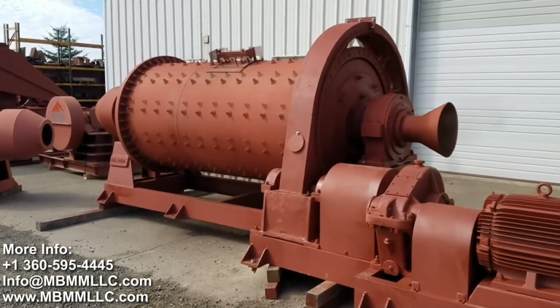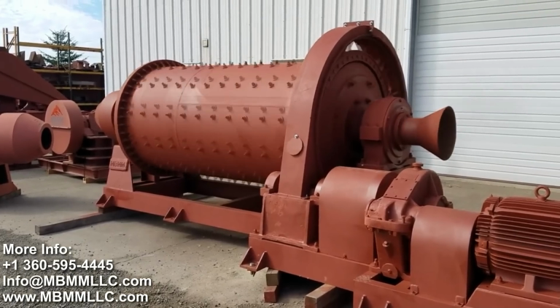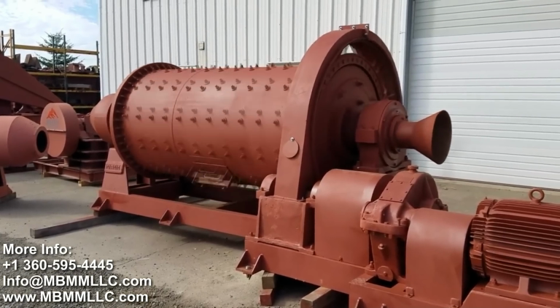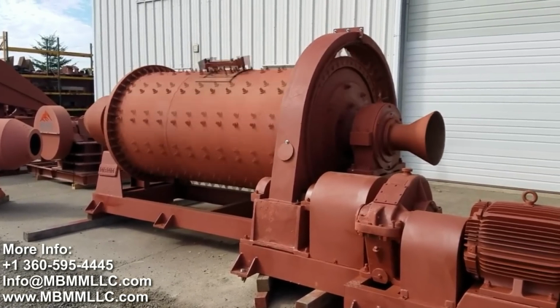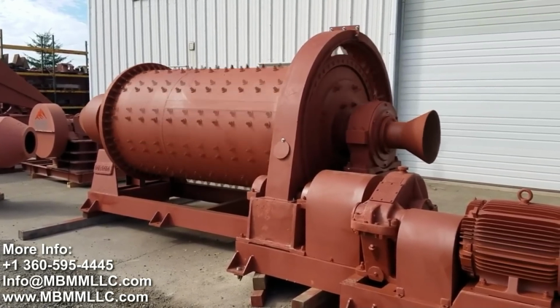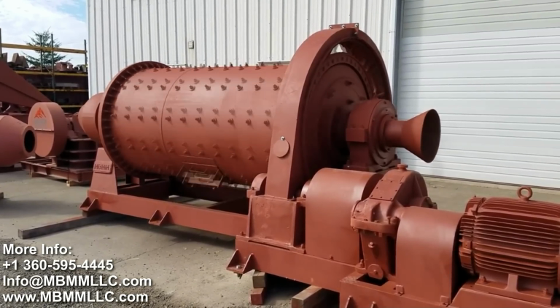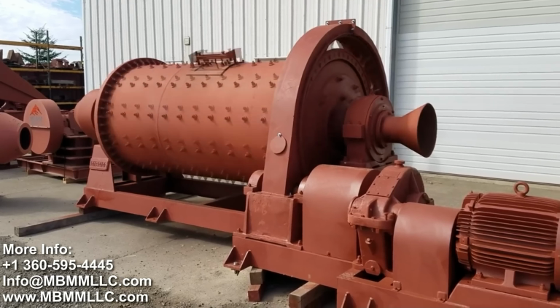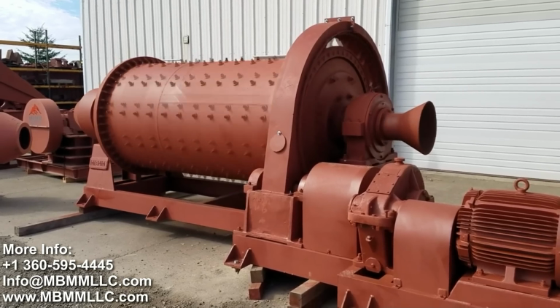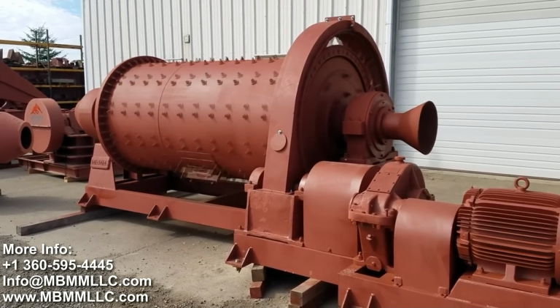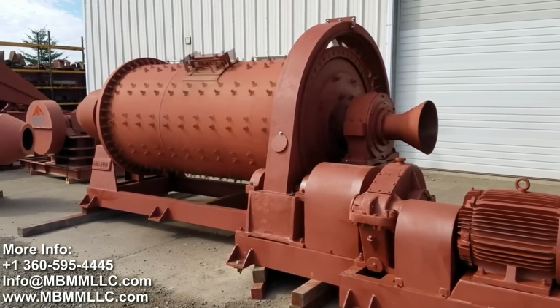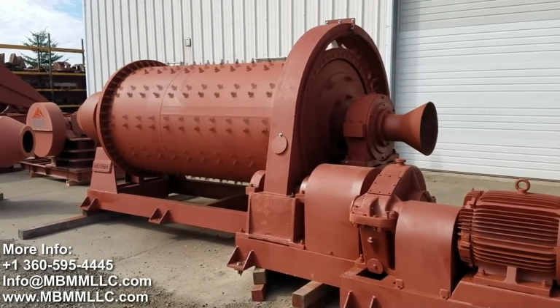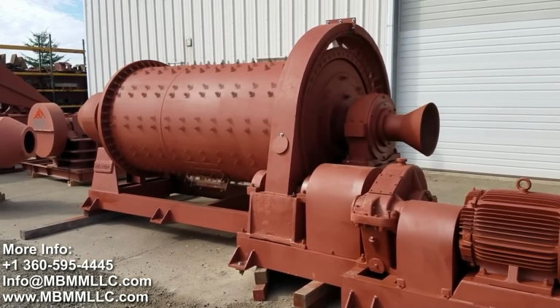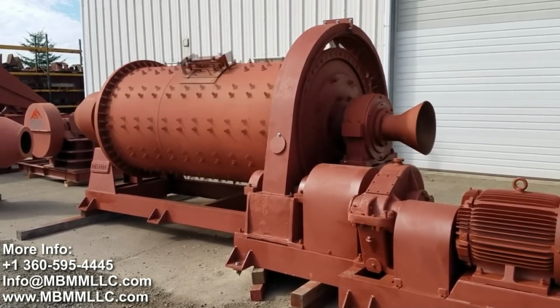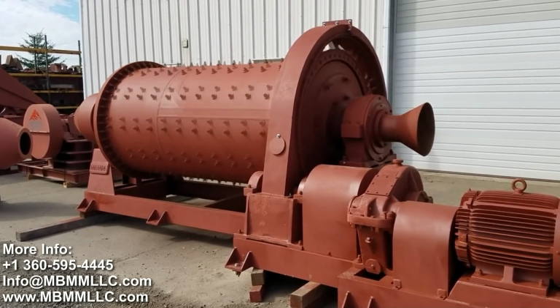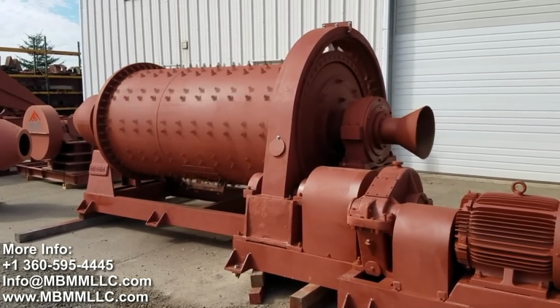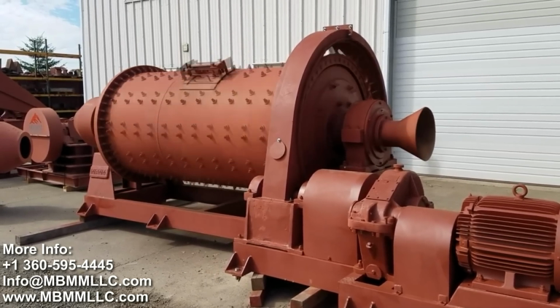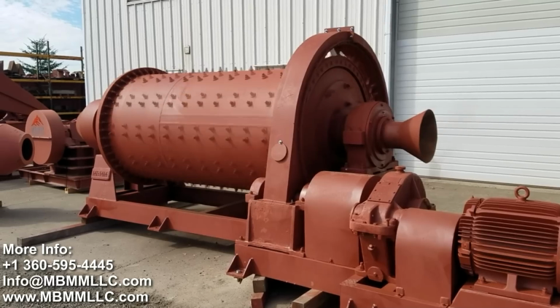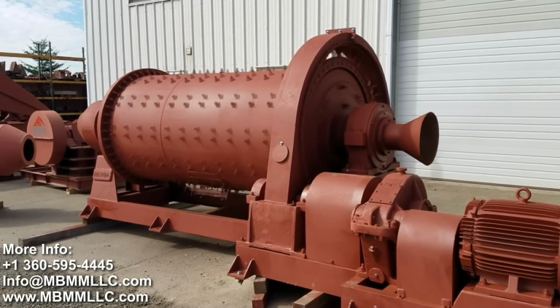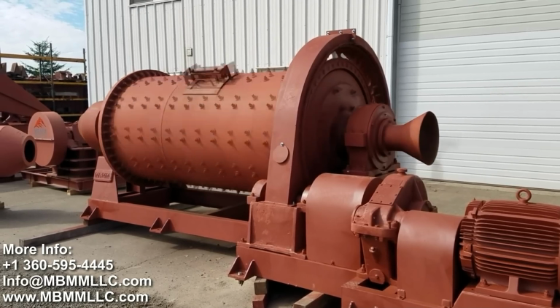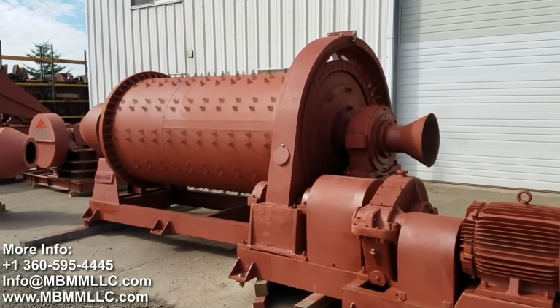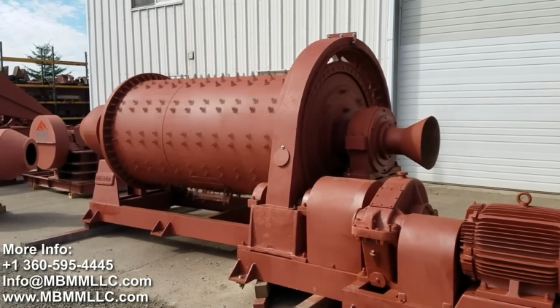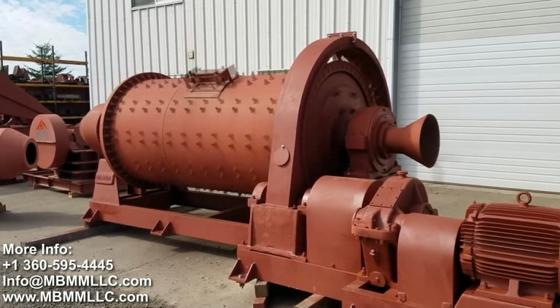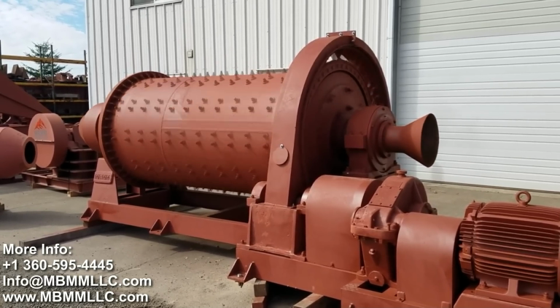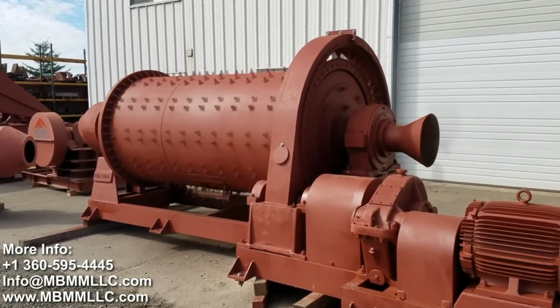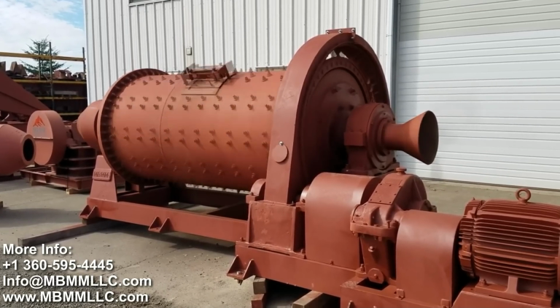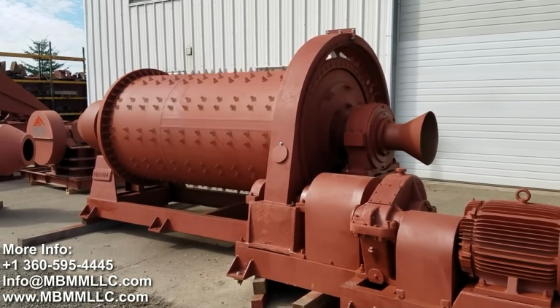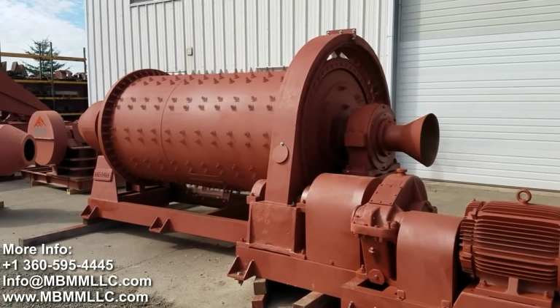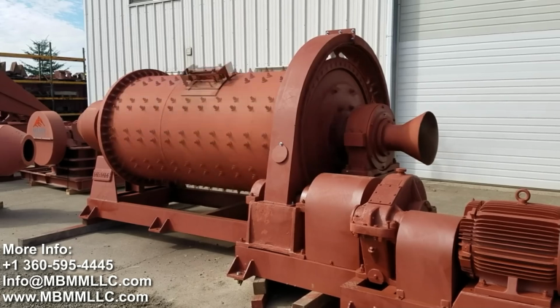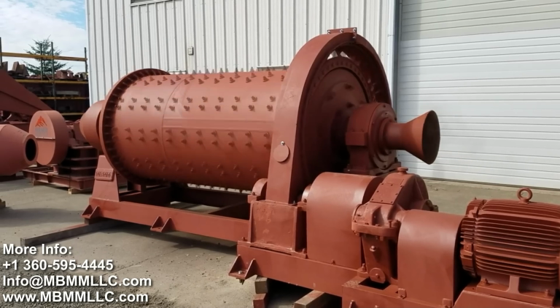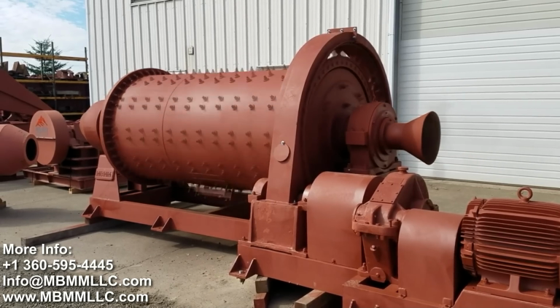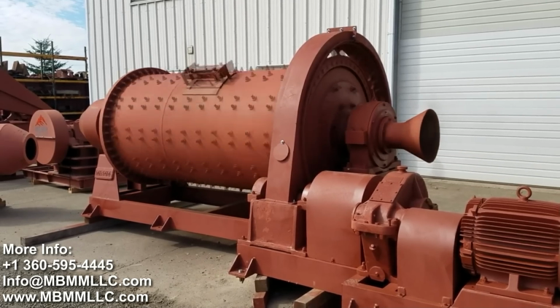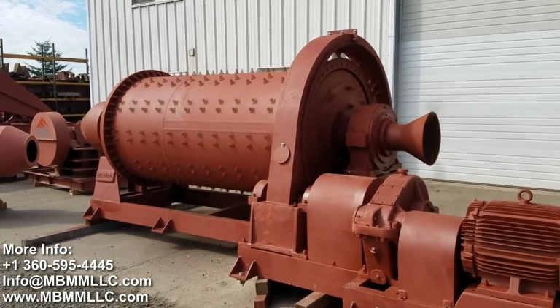This is our 4x8 ball mill, and it's designed to run two tons per hour at about a half to three-quarter inch input and discharge about 50 to 60 mesh. The mill is designed to turn between 30 and 32 RPM, and it weighs about 30,000 pounds when it's fully loaded with balls.